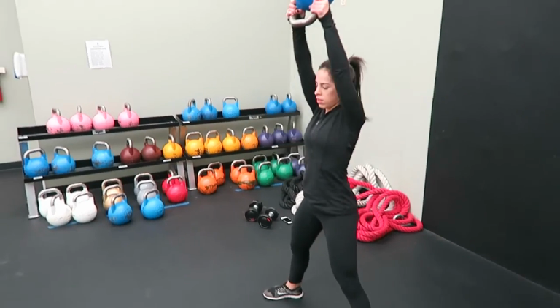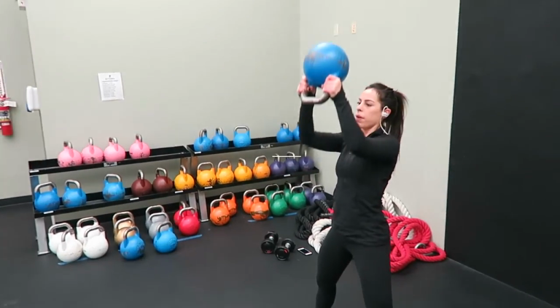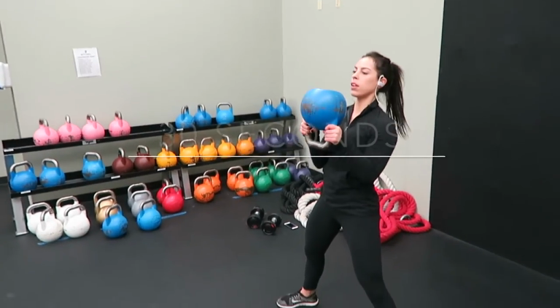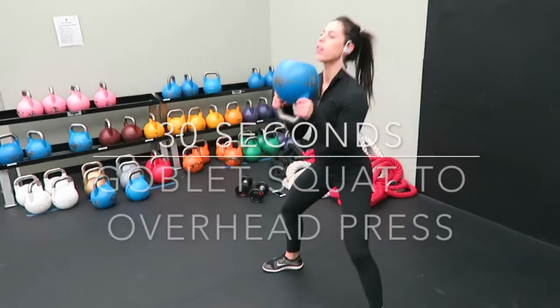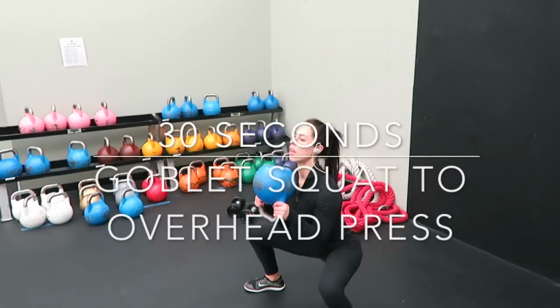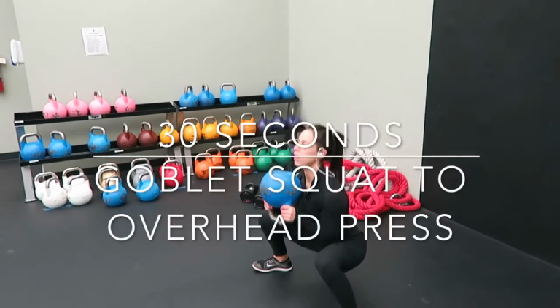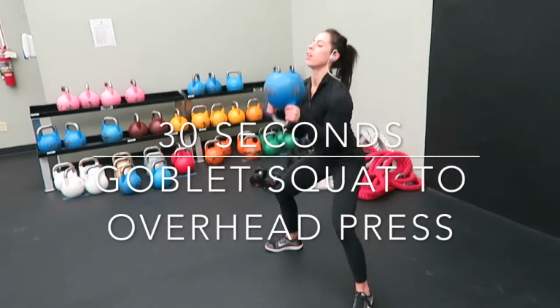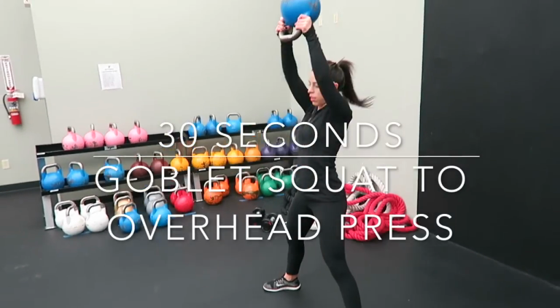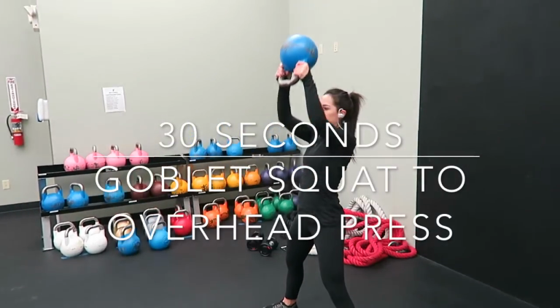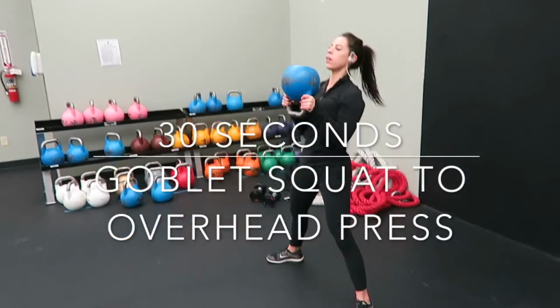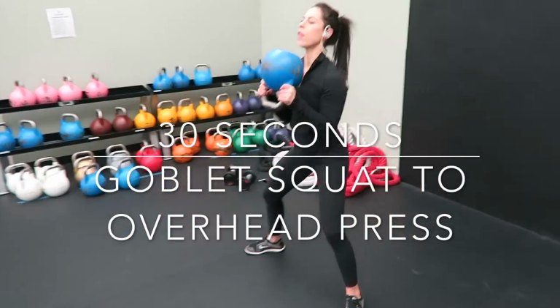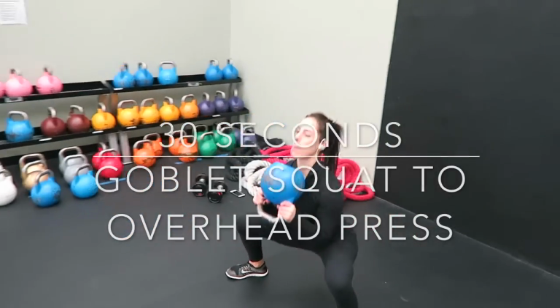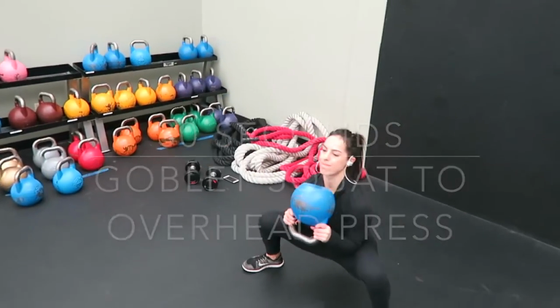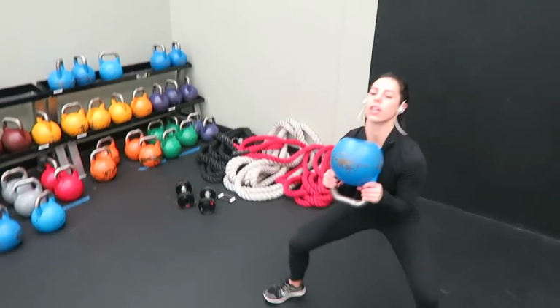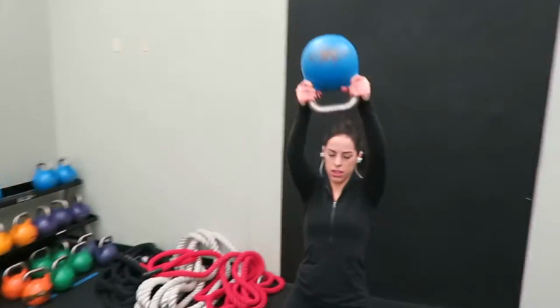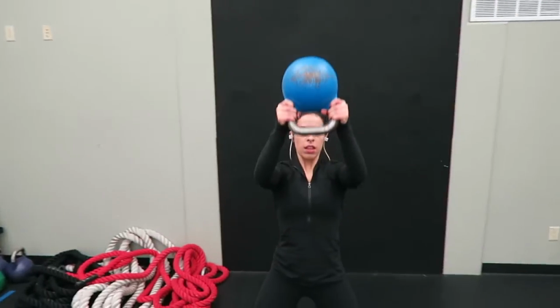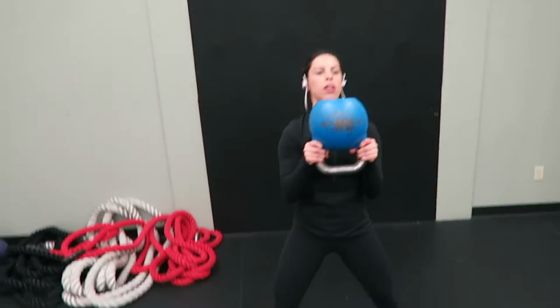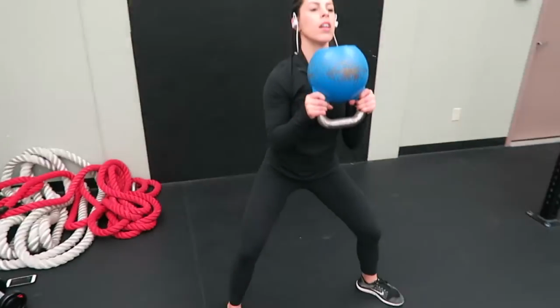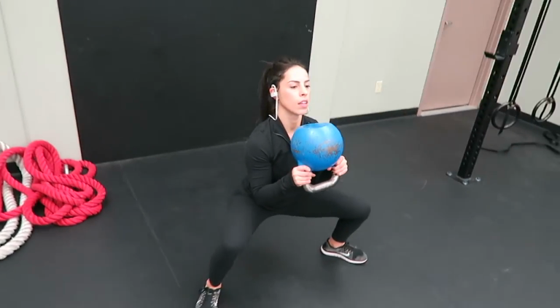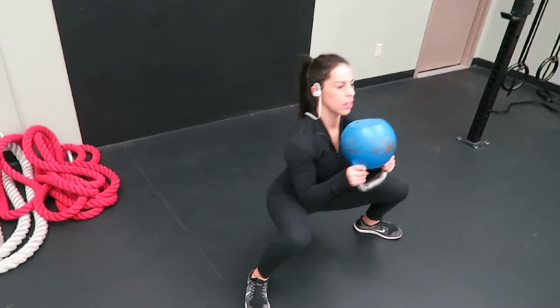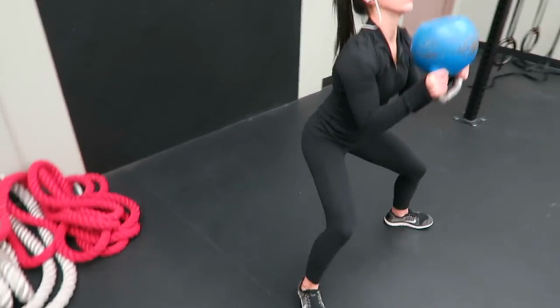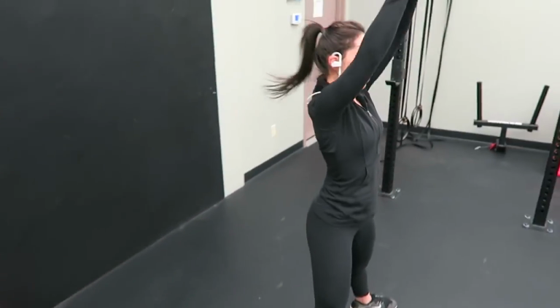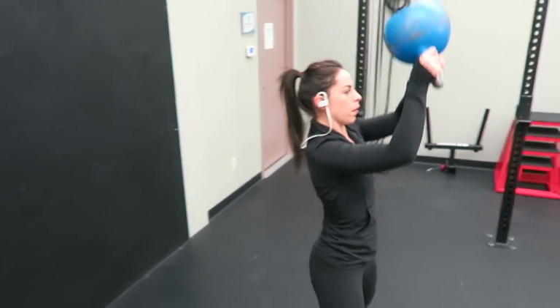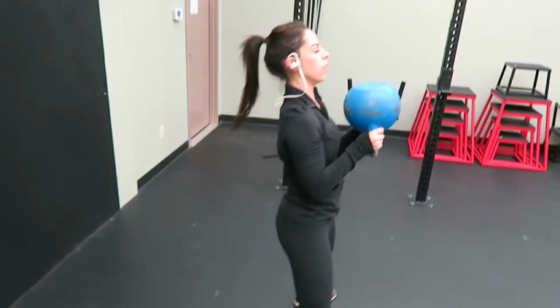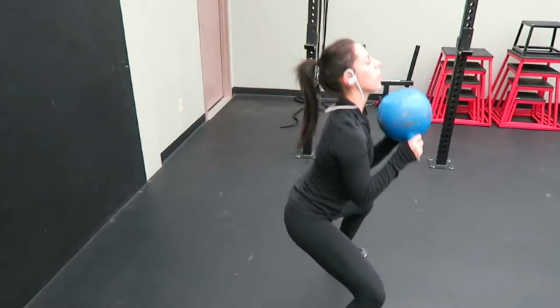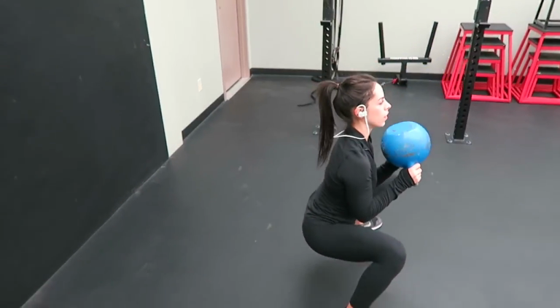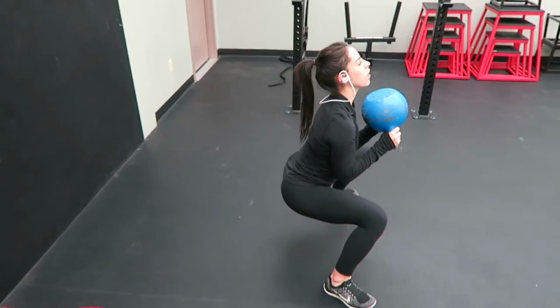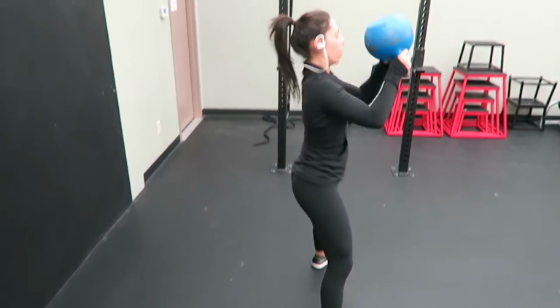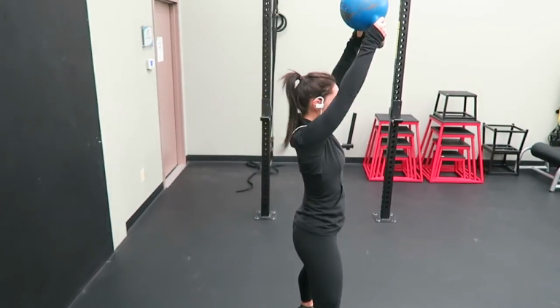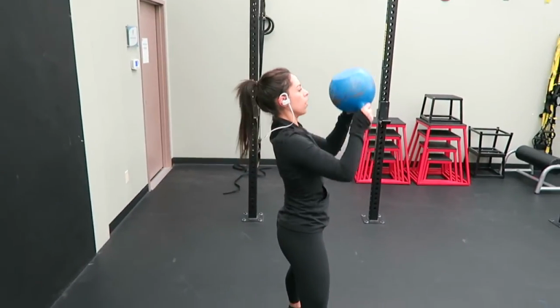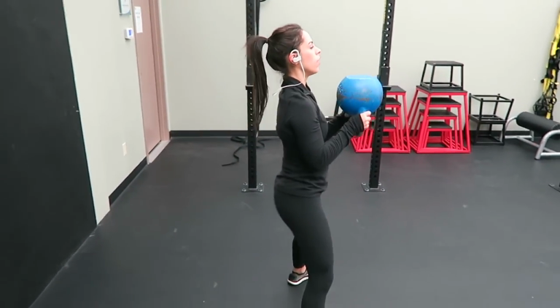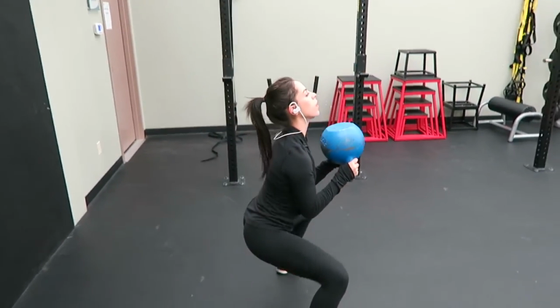My last move was a goblet squat to an overhead press. You're going to hold the kettlebell close to your chest, come down into a goblet squat, then come up and press the kettlebell over your head. I completed four rounds of this kettlebell circuit.